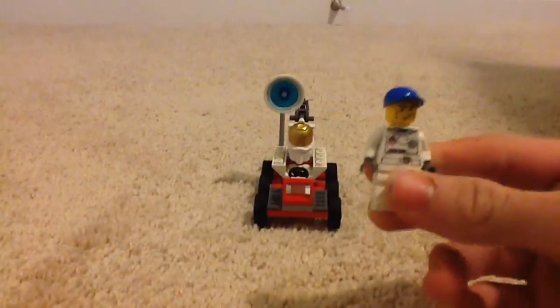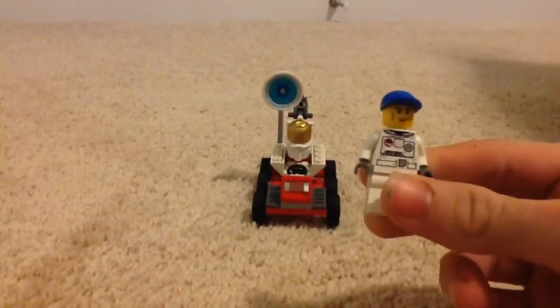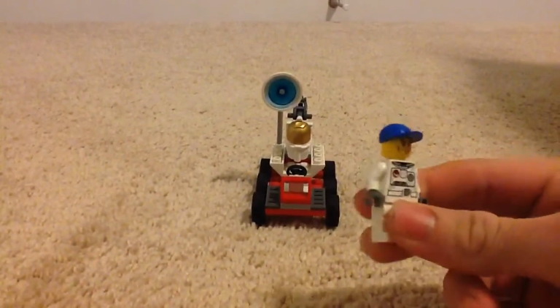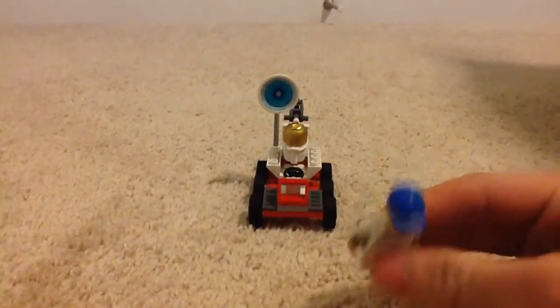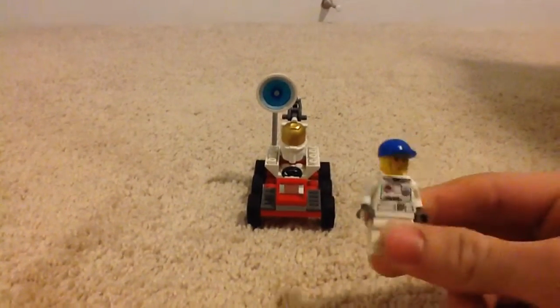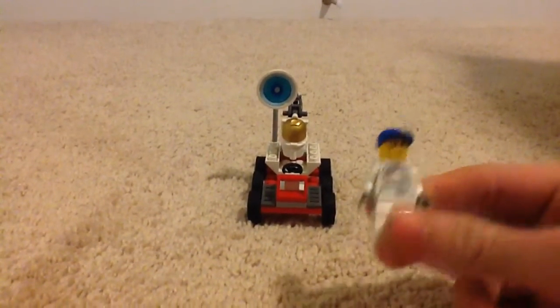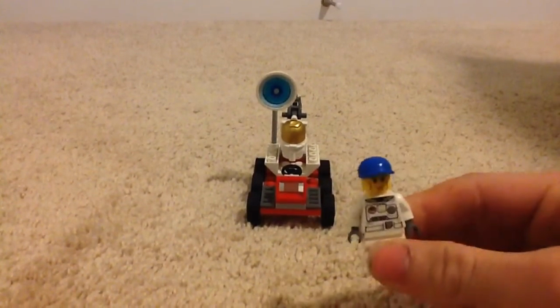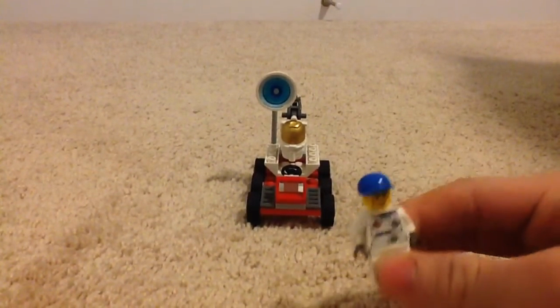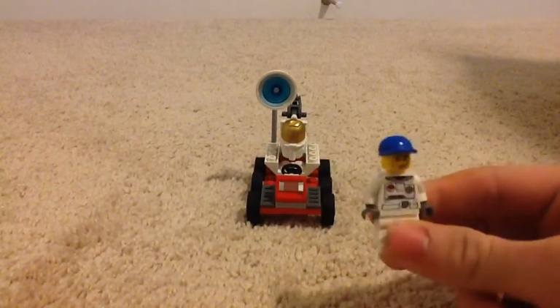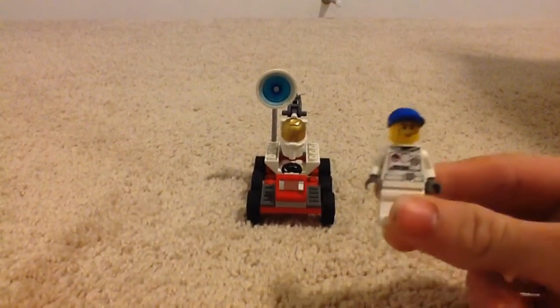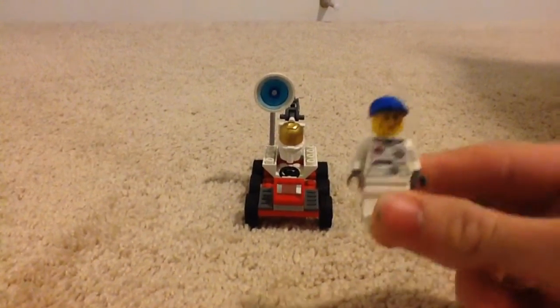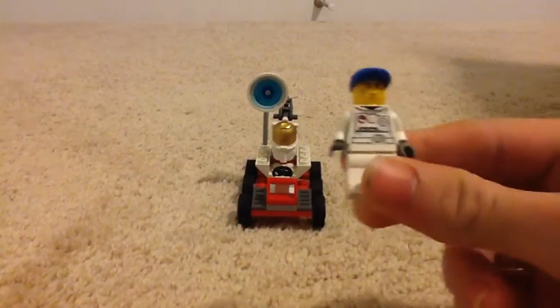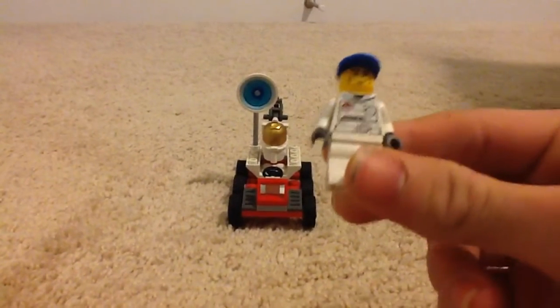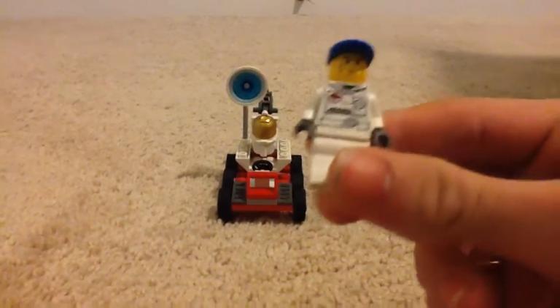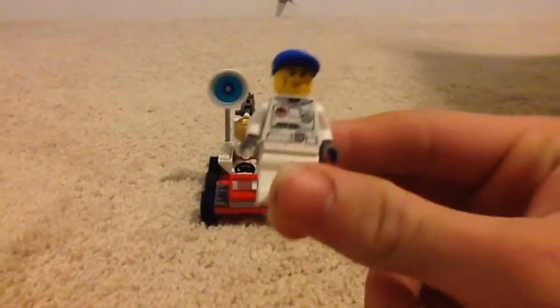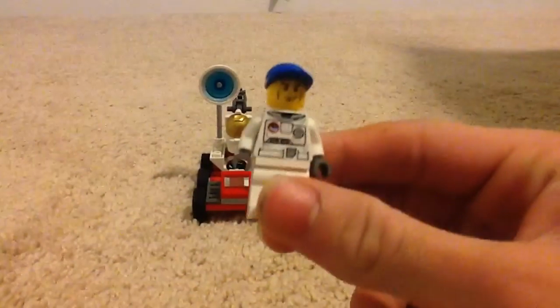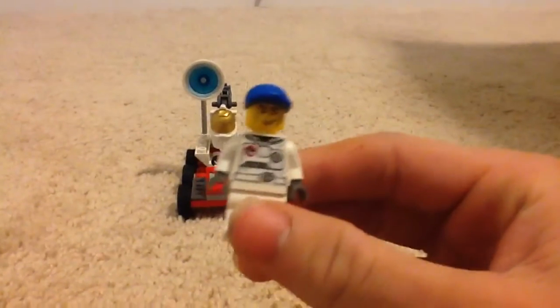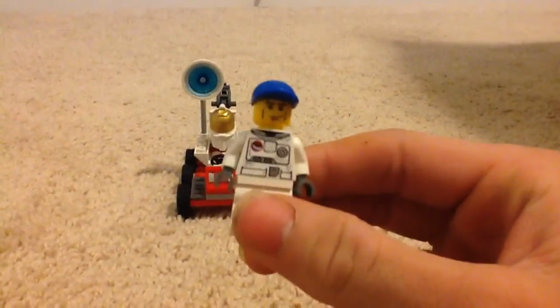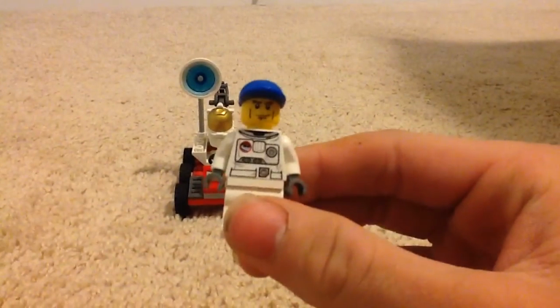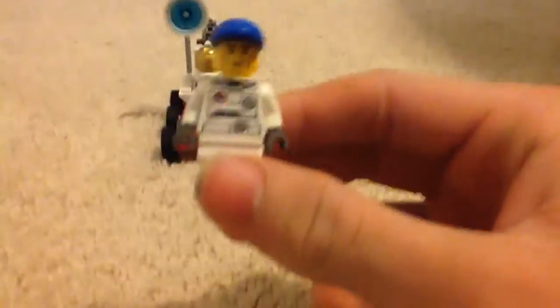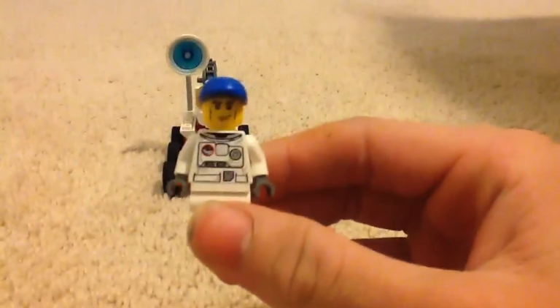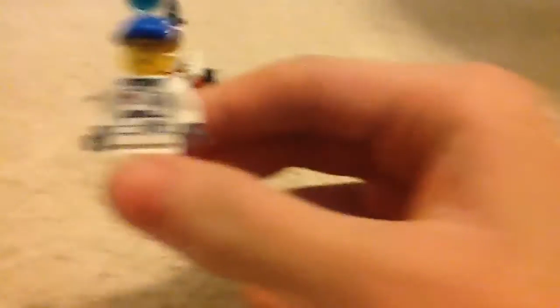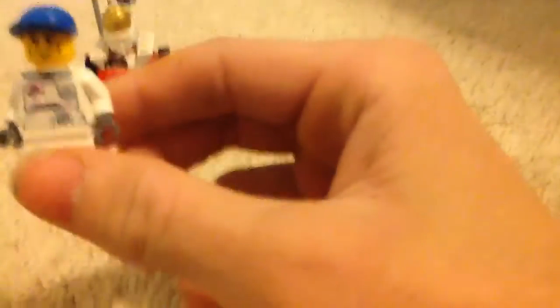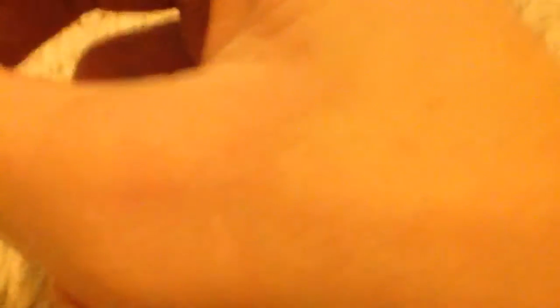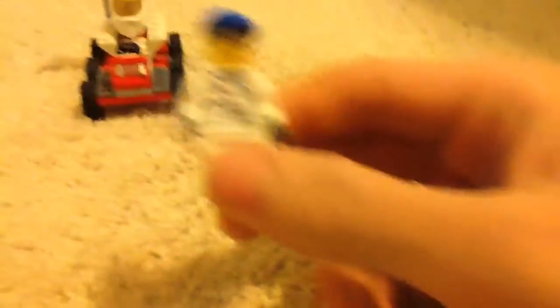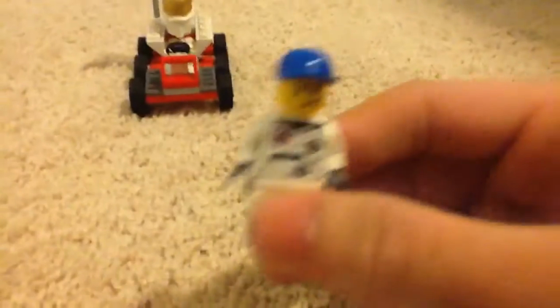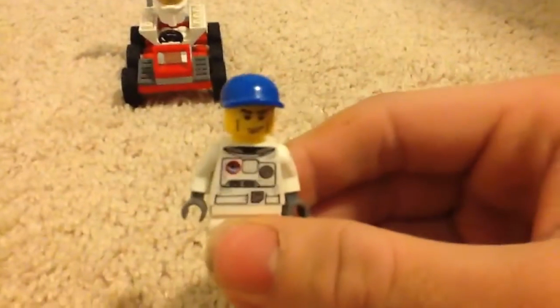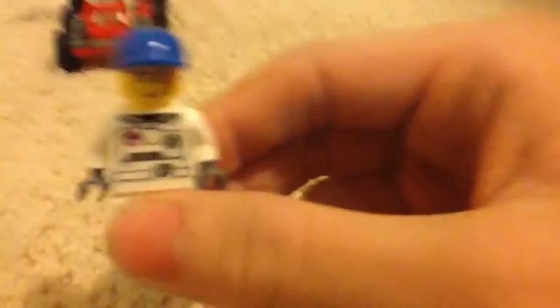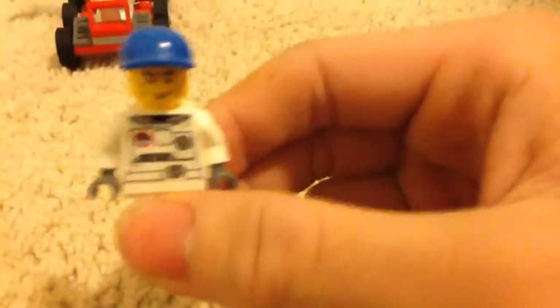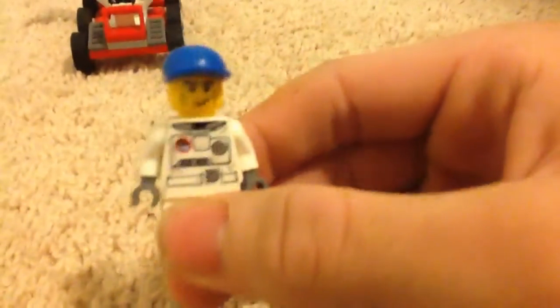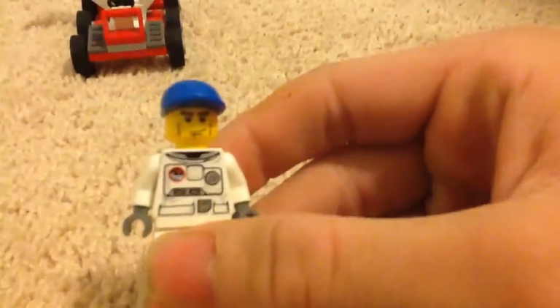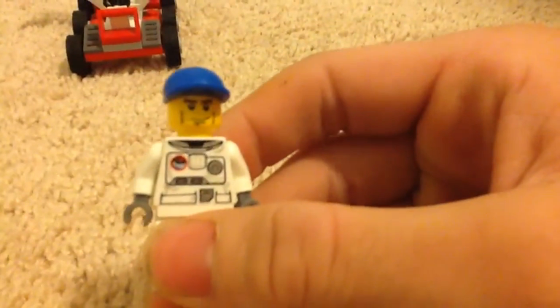First, the only minifigure you get is an astronaut, right here. Sorry if the camera's a bit wobbly — I'm recording this on an iPad, so yeah, I apologize in advance.